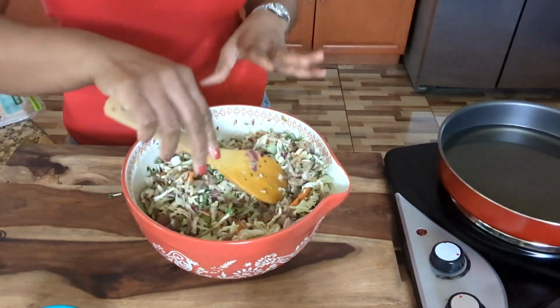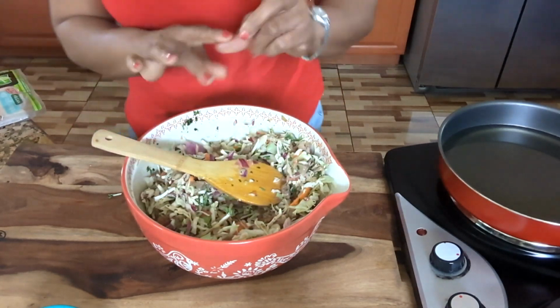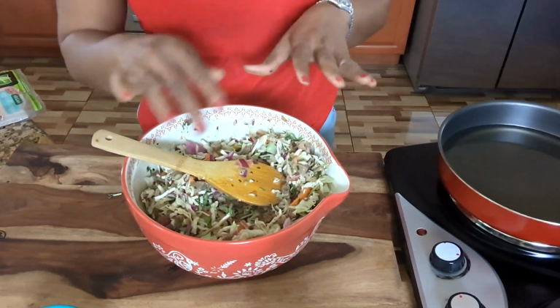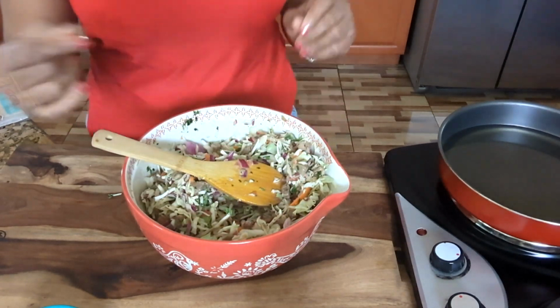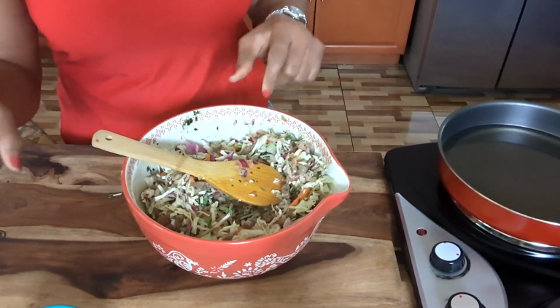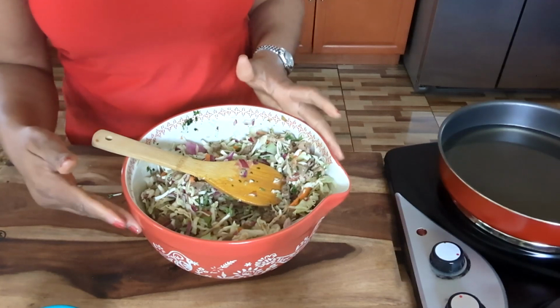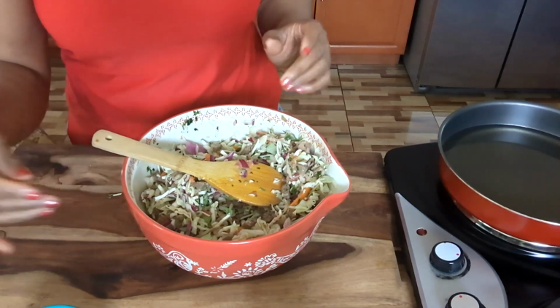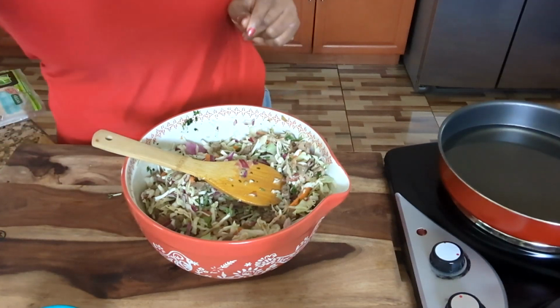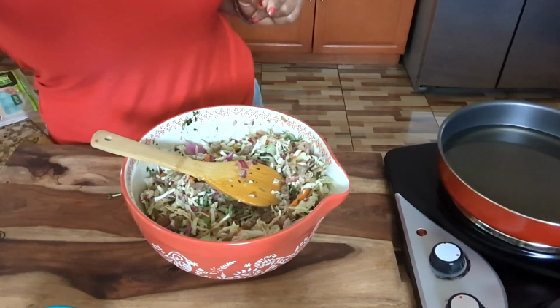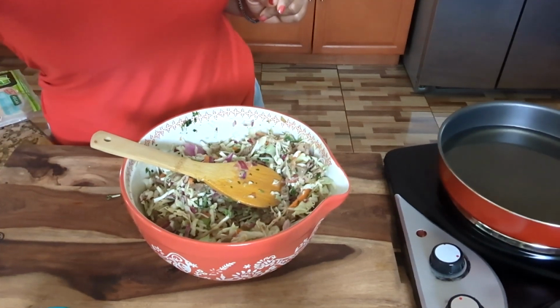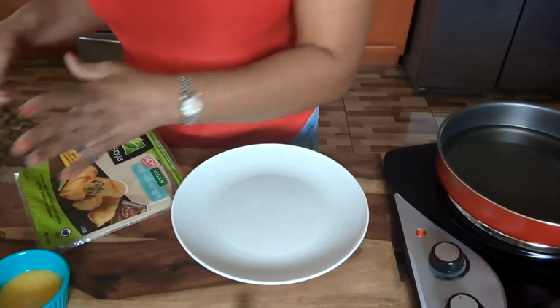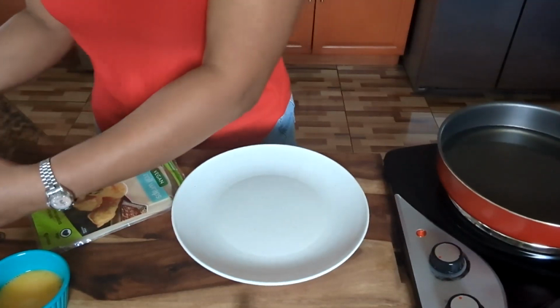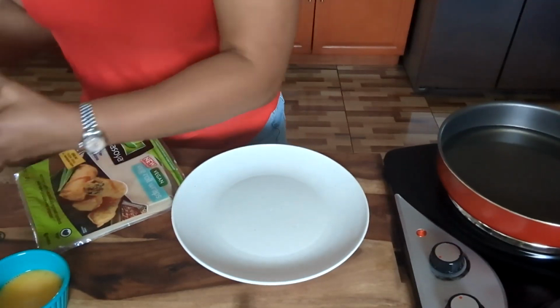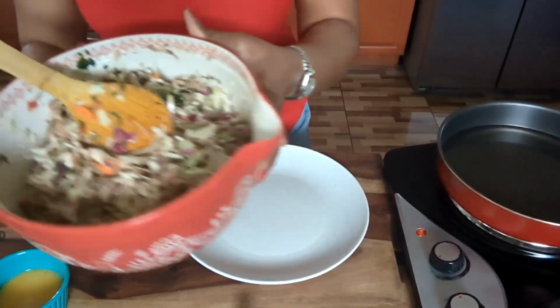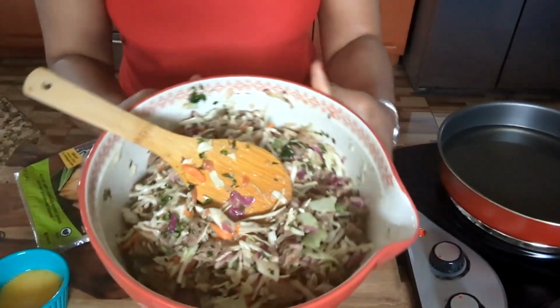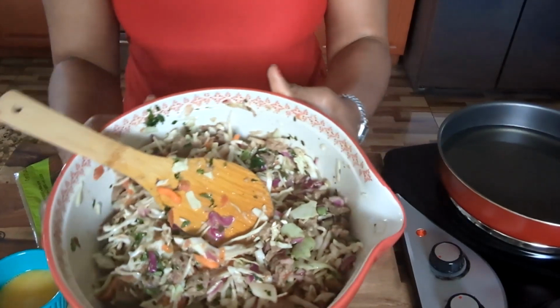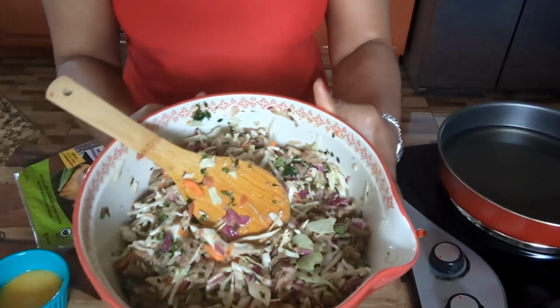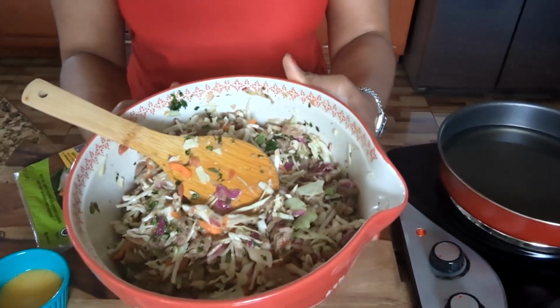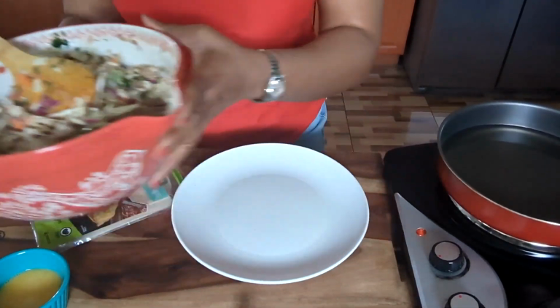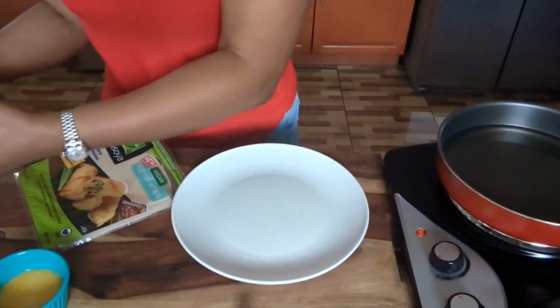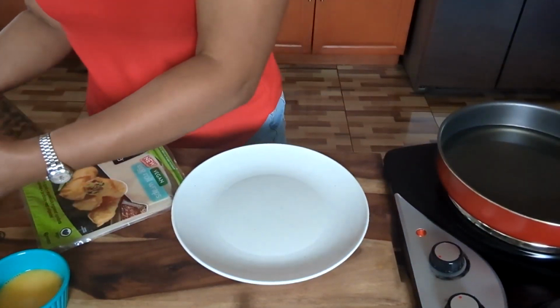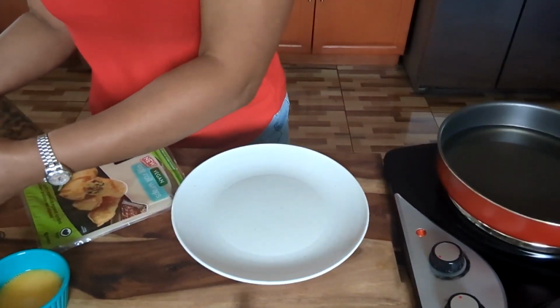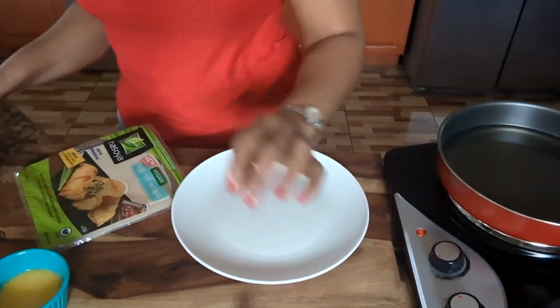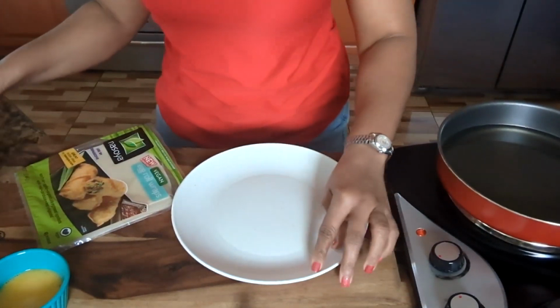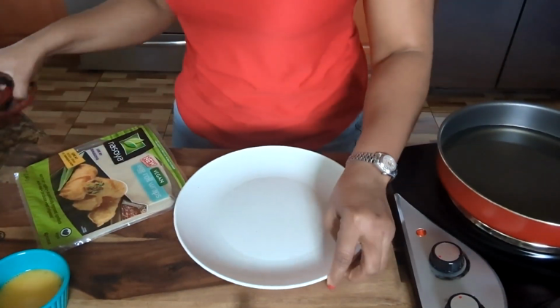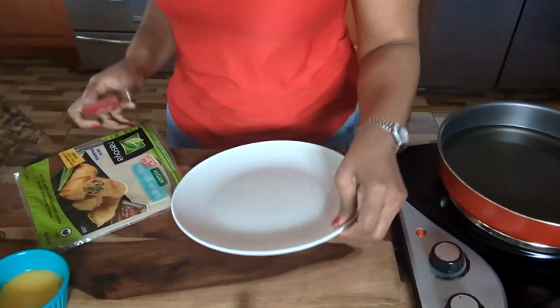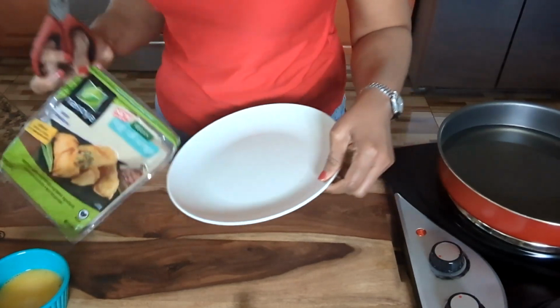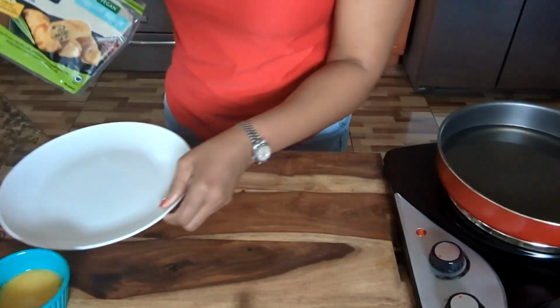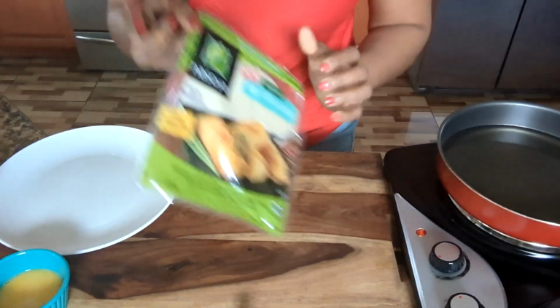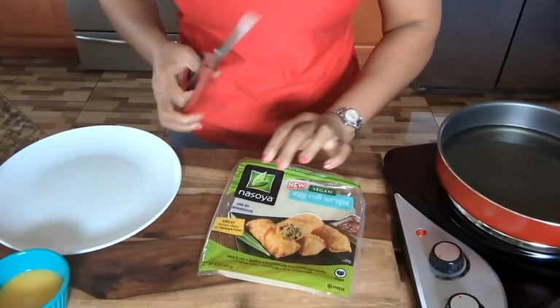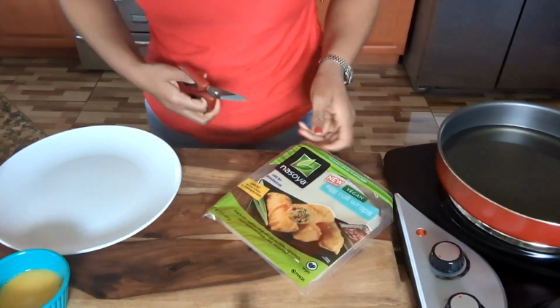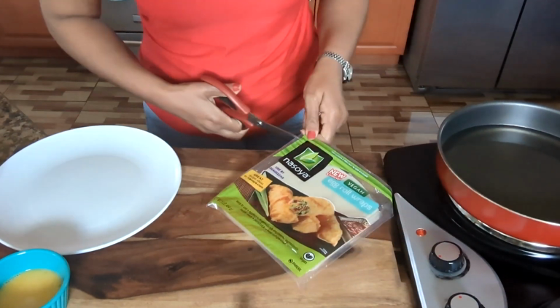Guys, I'm going to finish that up, and then when we come back, guys, we'll finish up. Okay, guys, now everything is finished. Next up, so what I'm going to do now, I'm going to open my egg roll wraps.